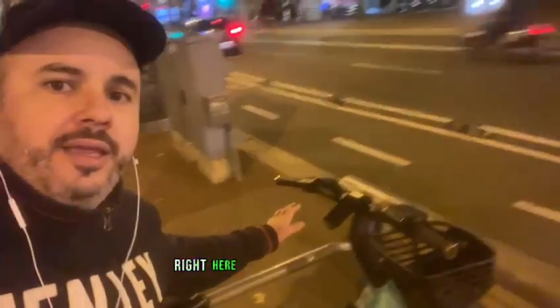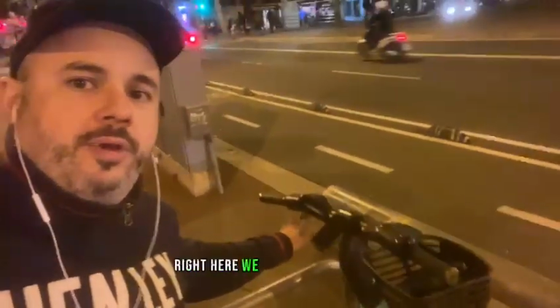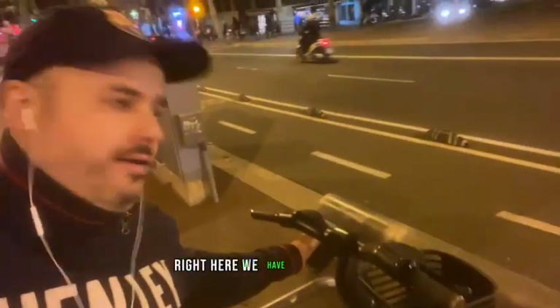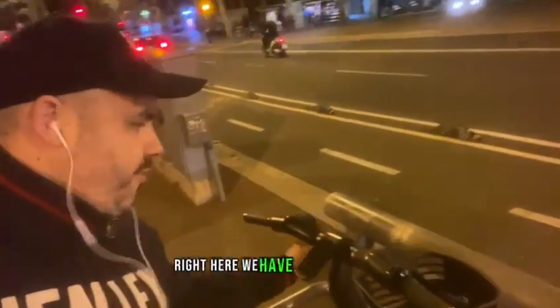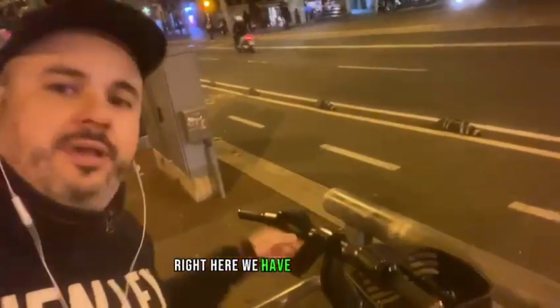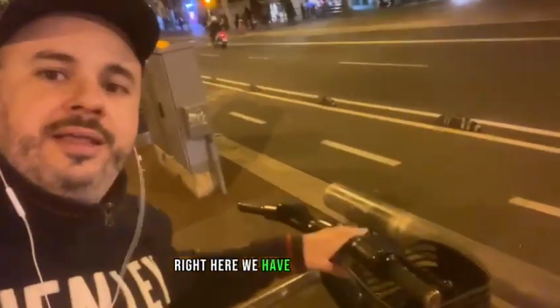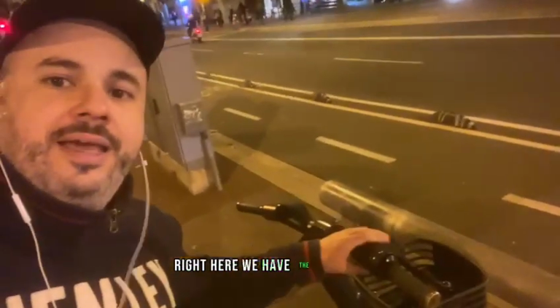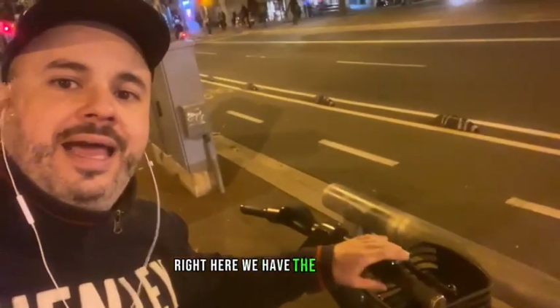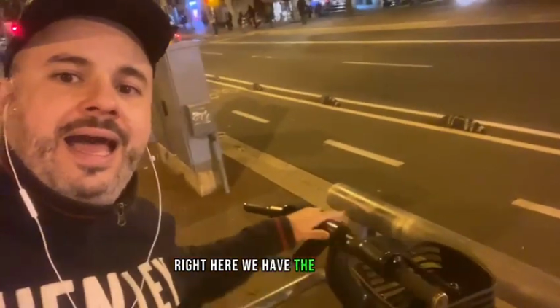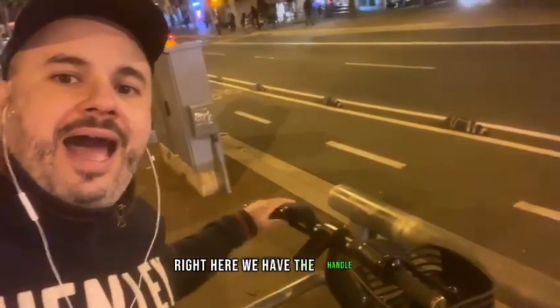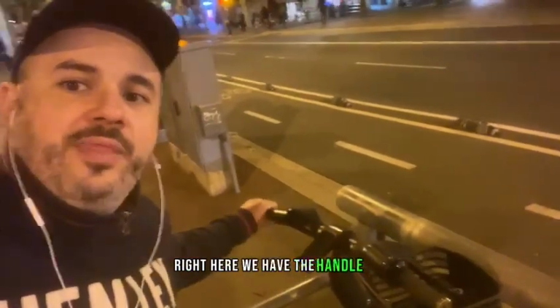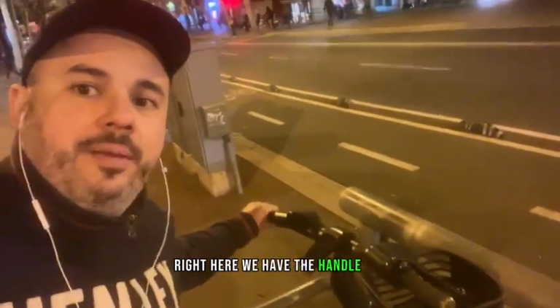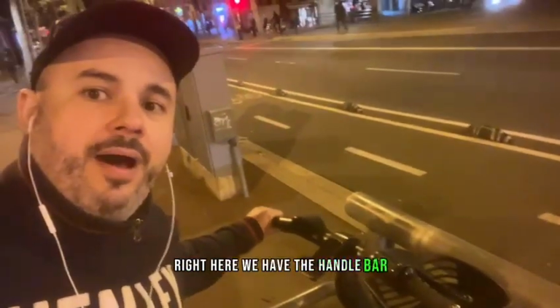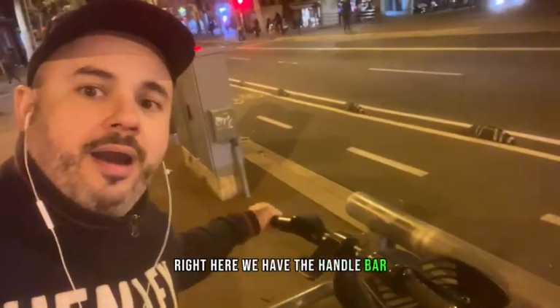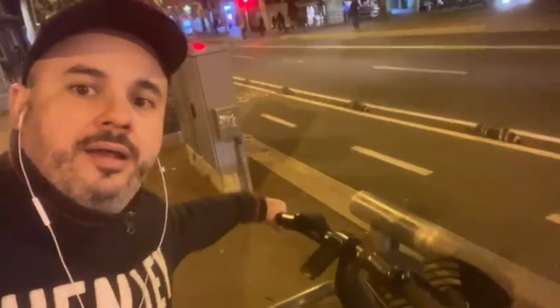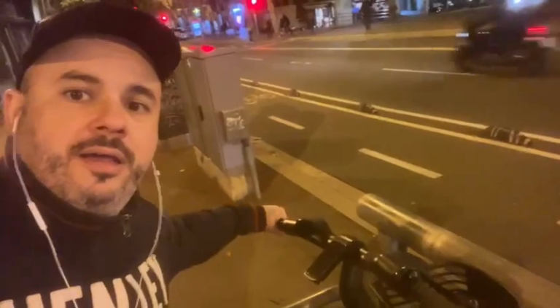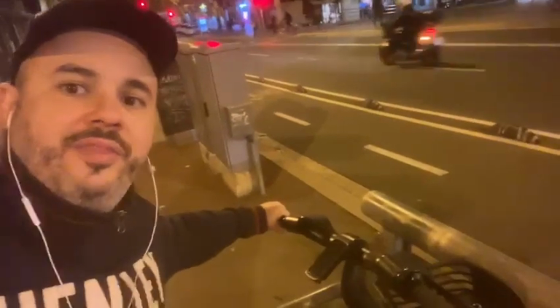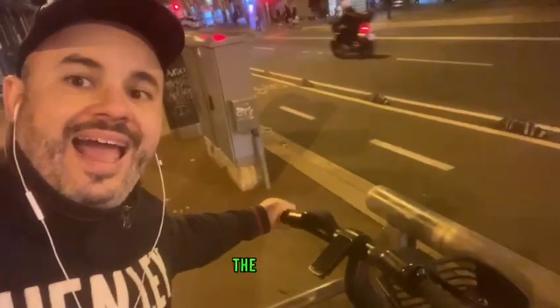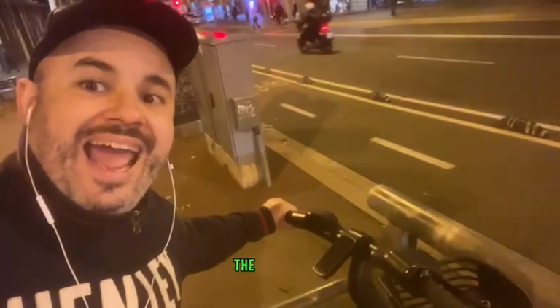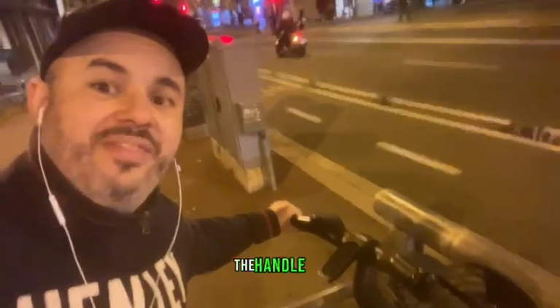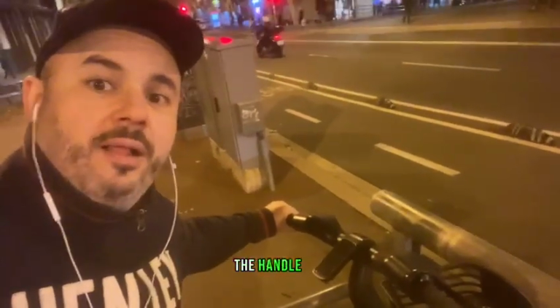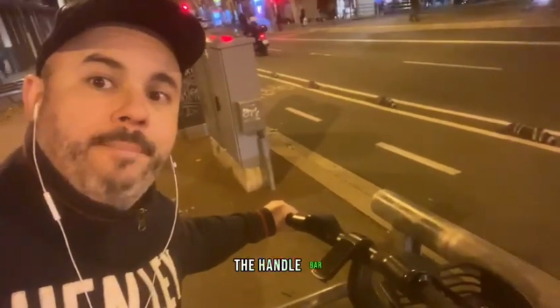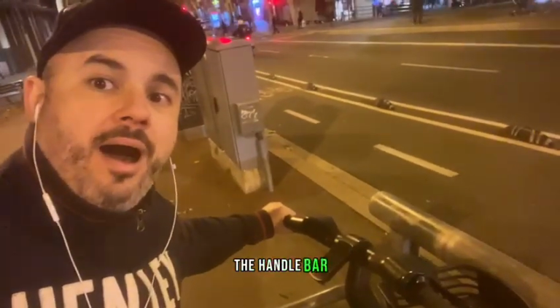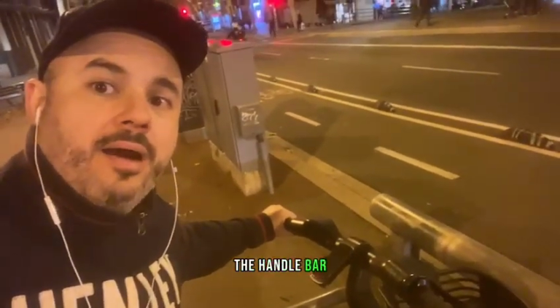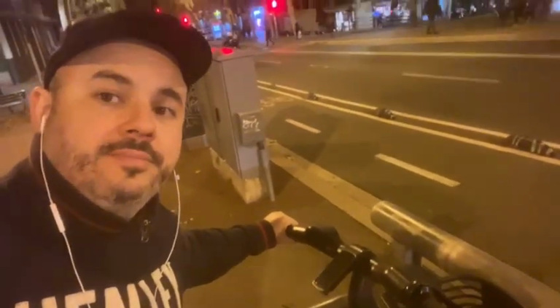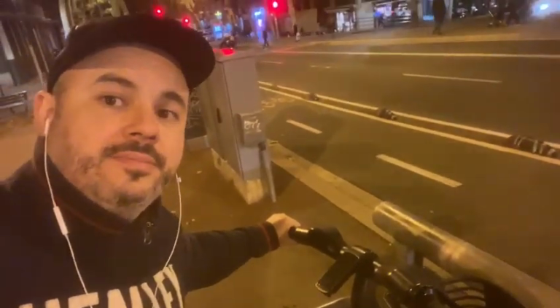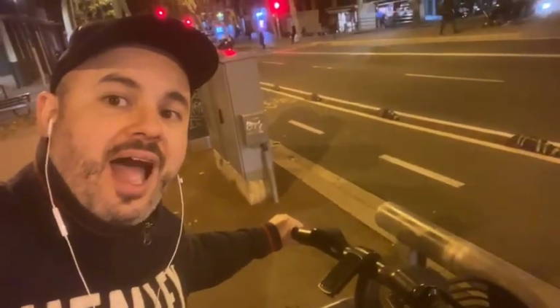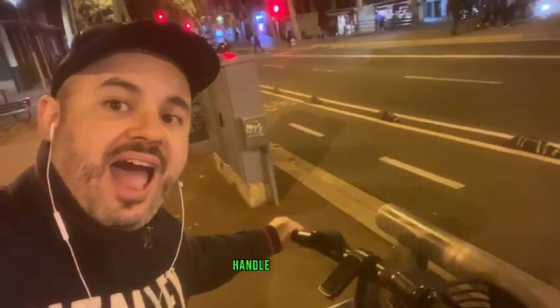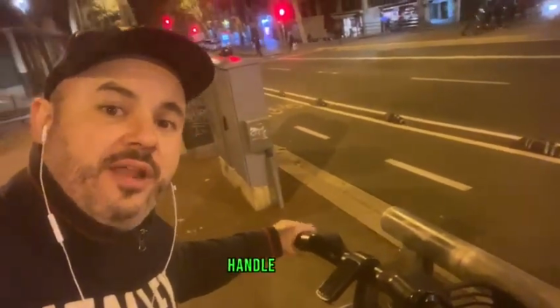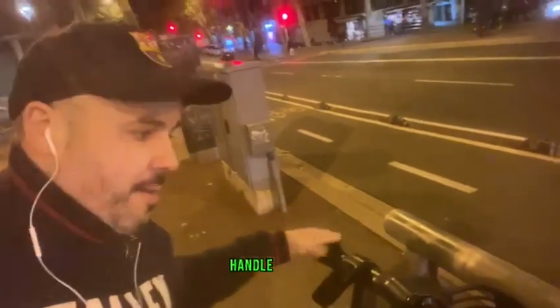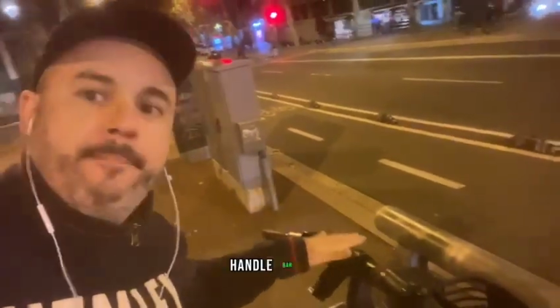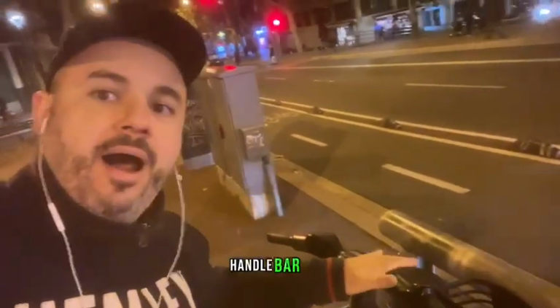Here we have the handlebar, the handlebar, handlebar.